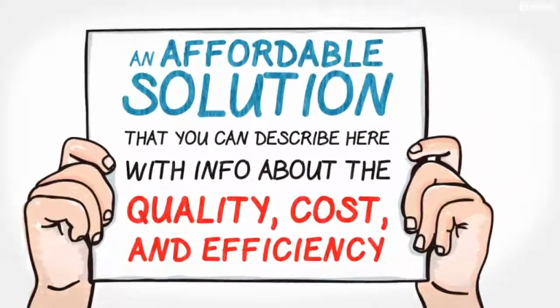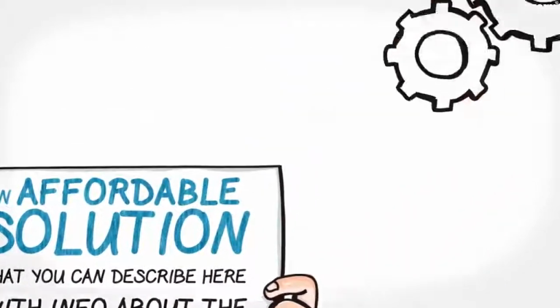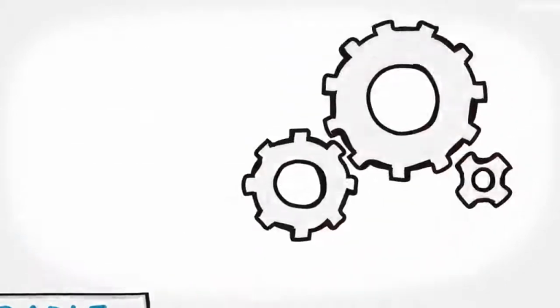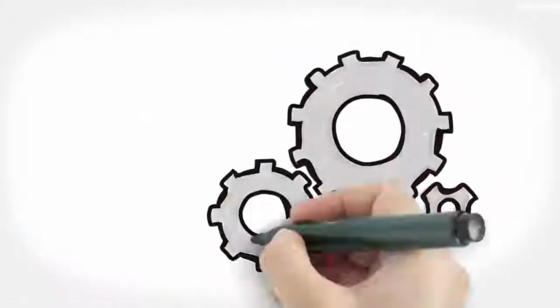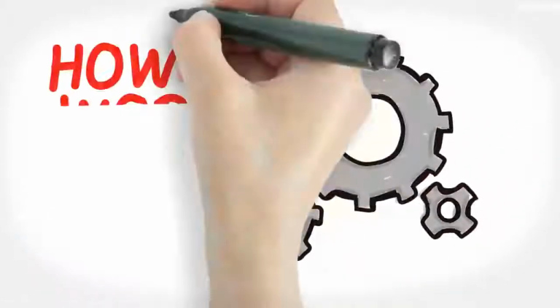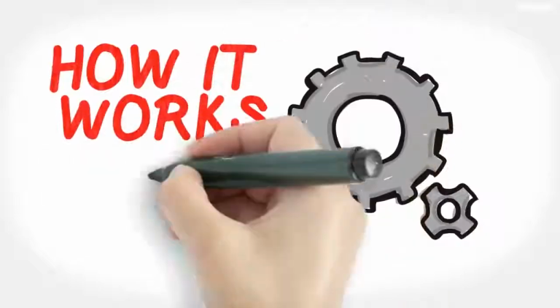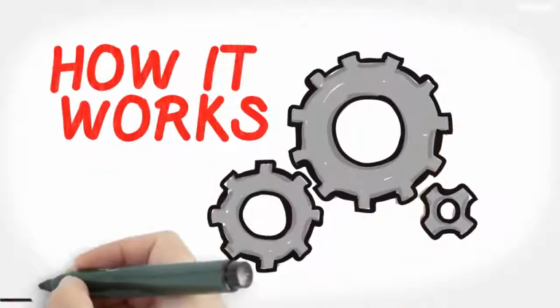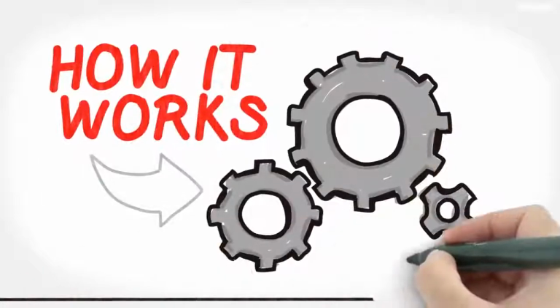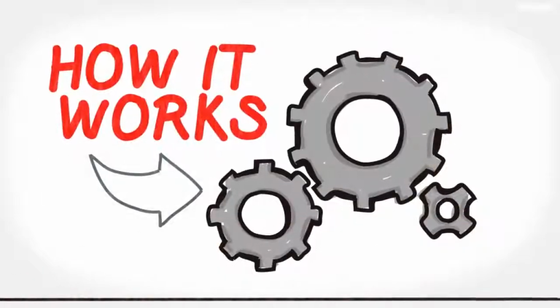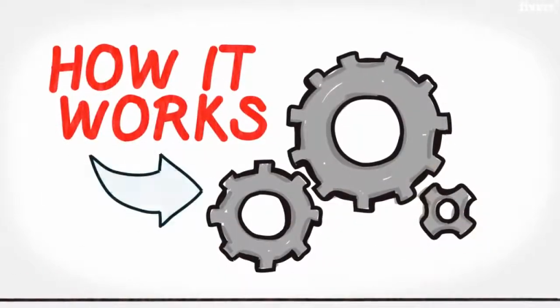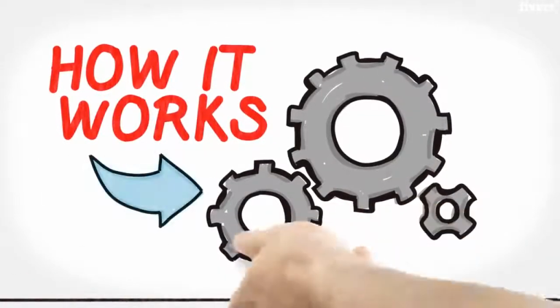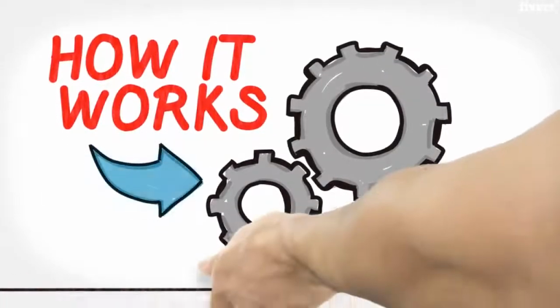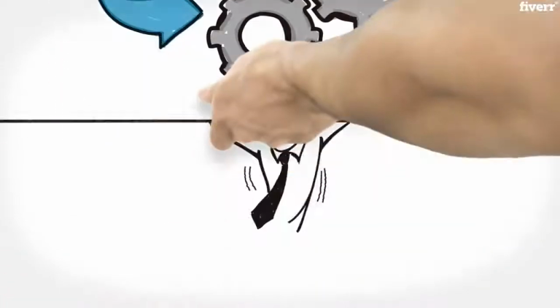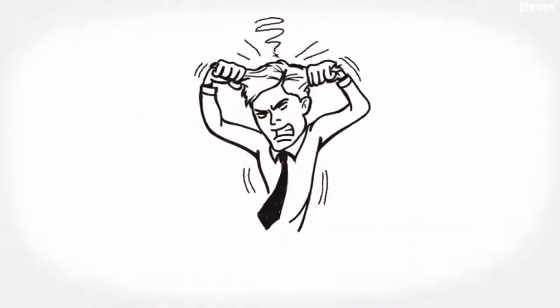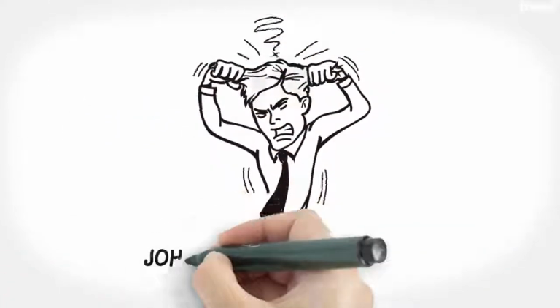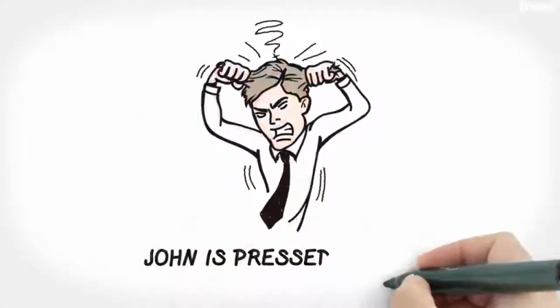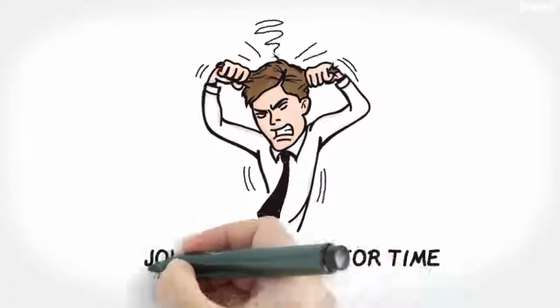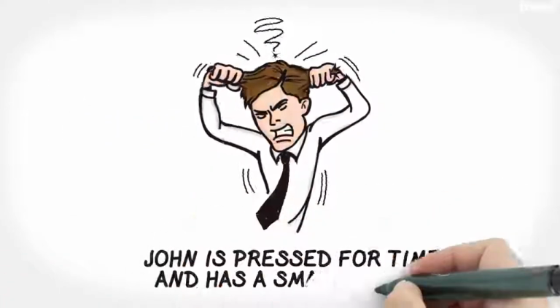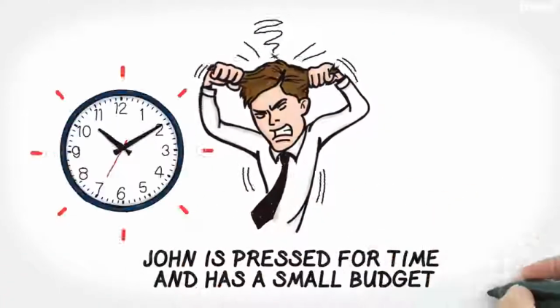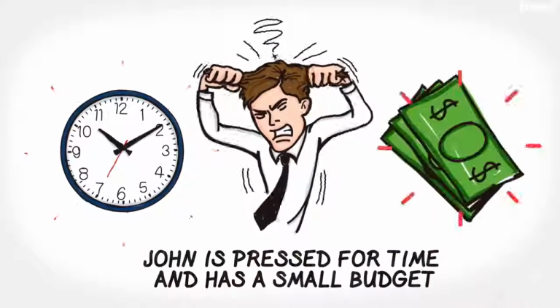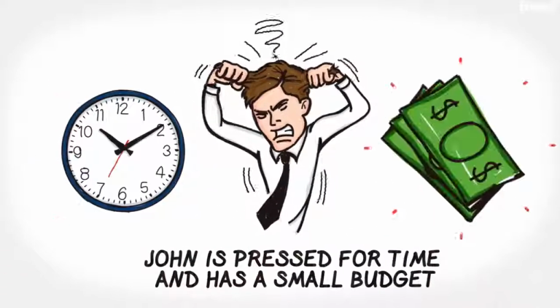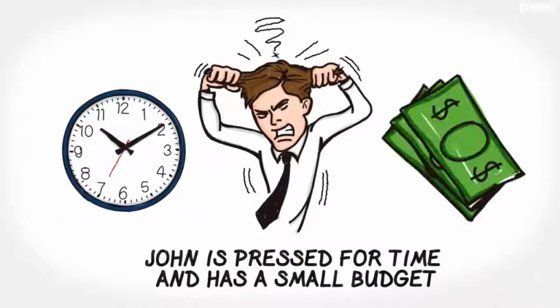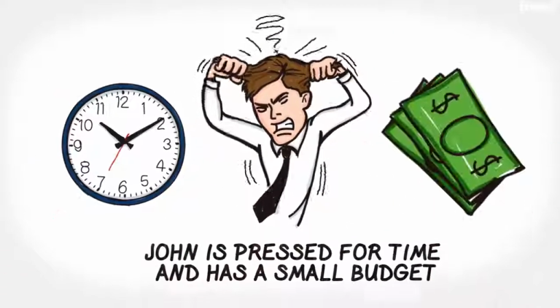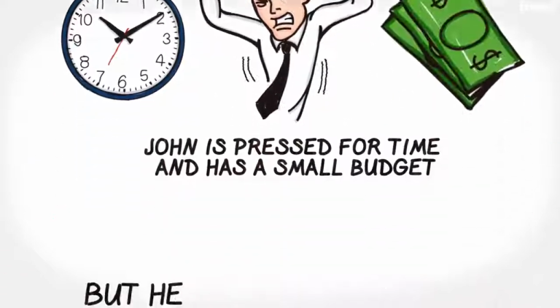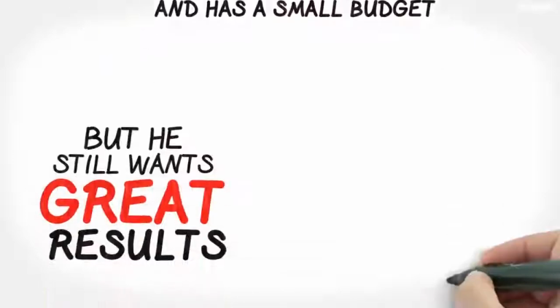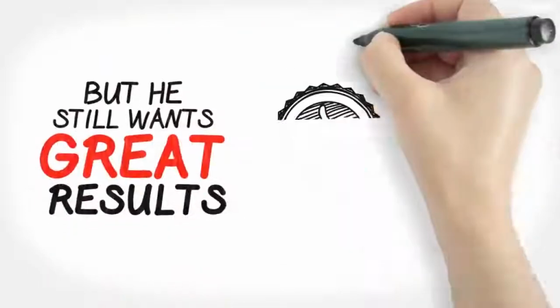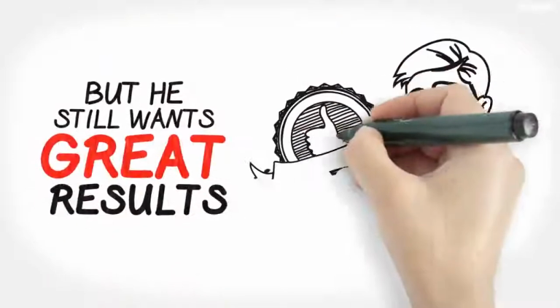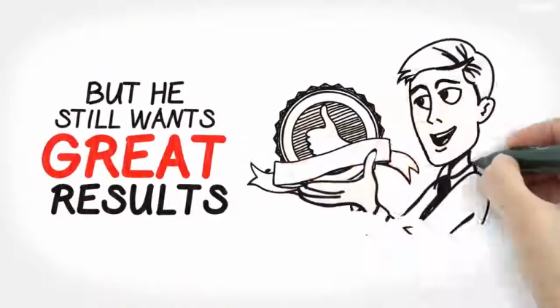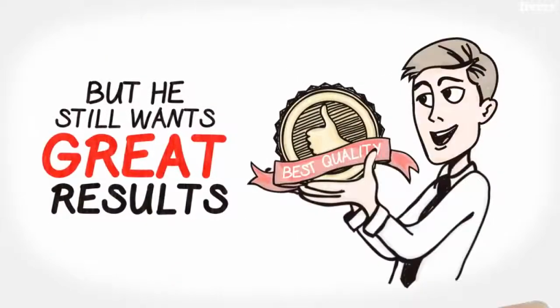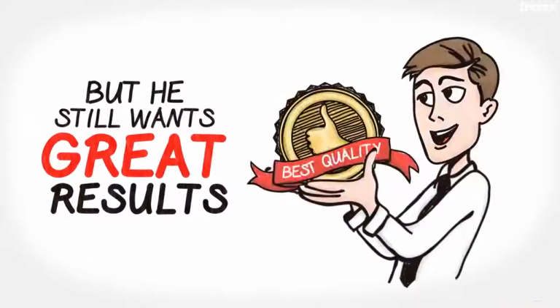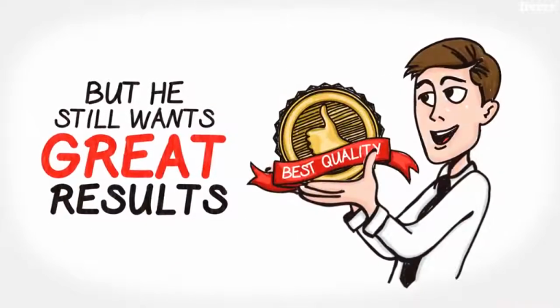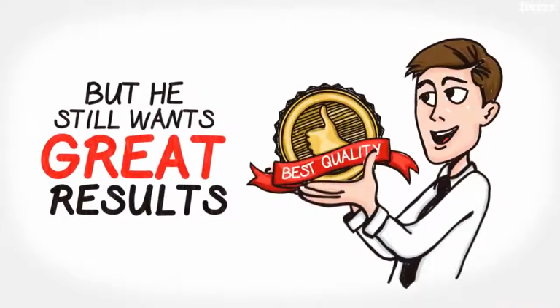So here's how it works. John is pressed for time and has a small budget. He needs to find a good deal, but he still wants great results.